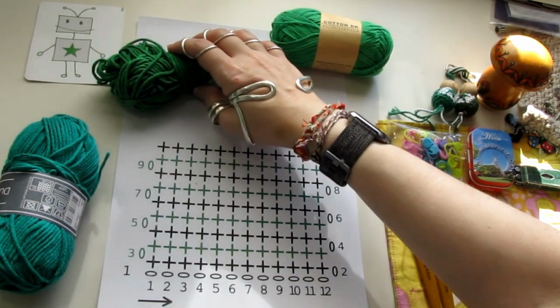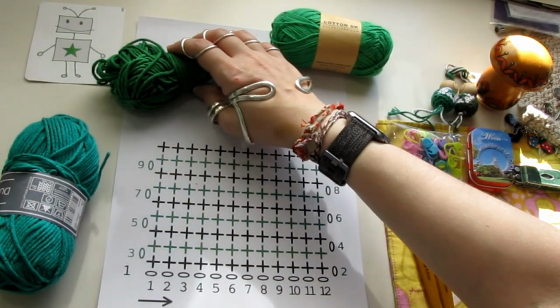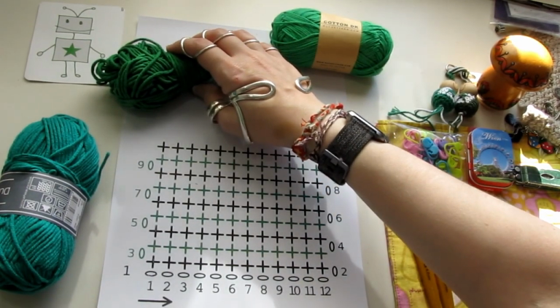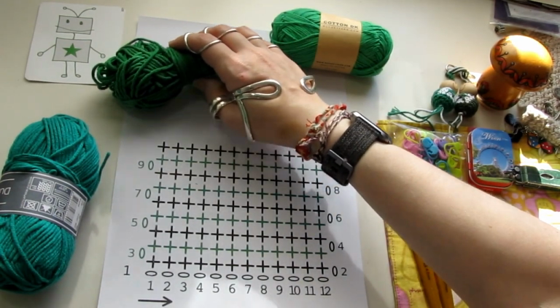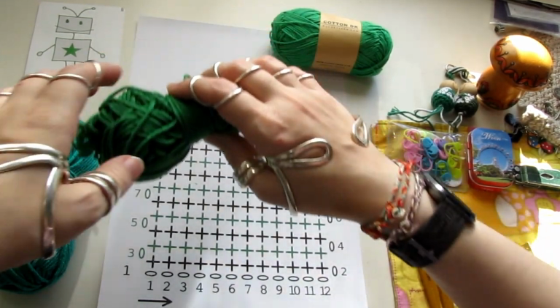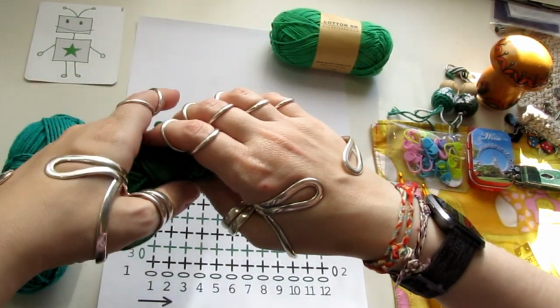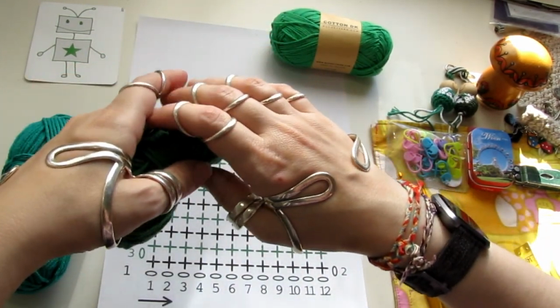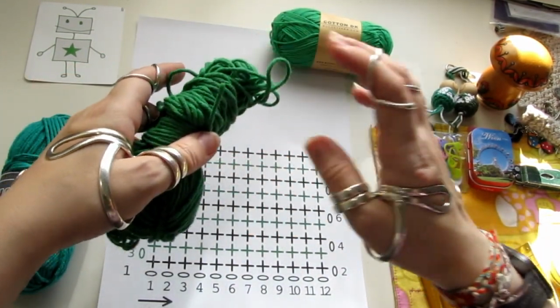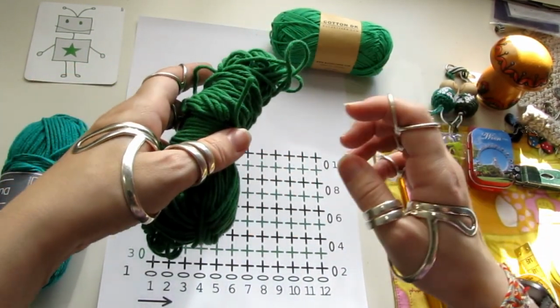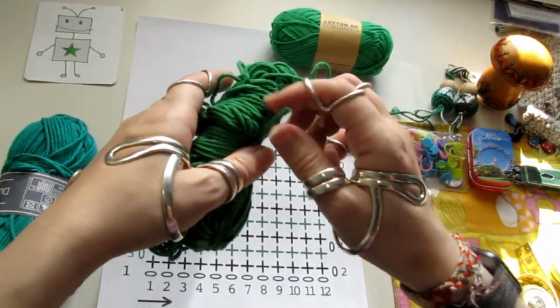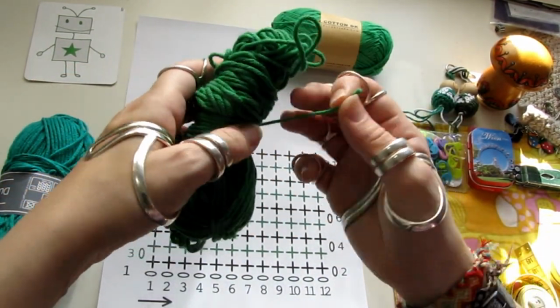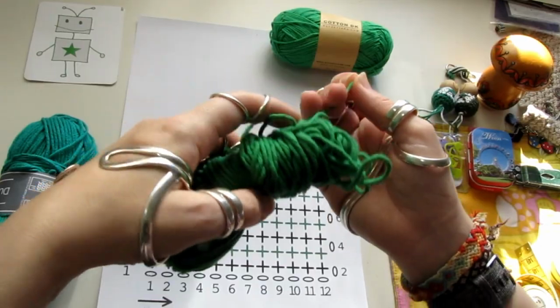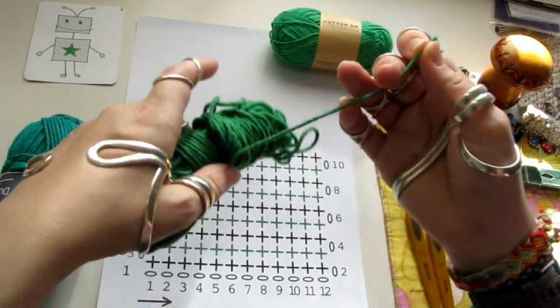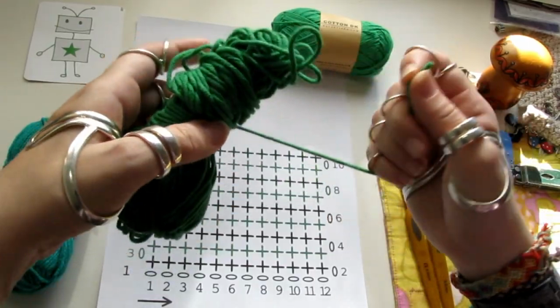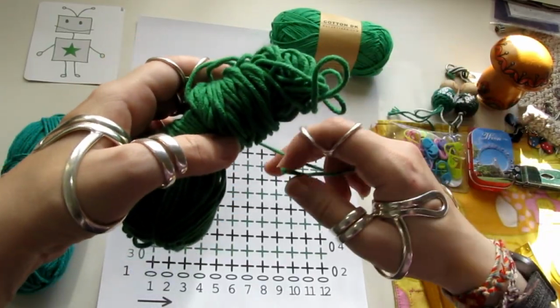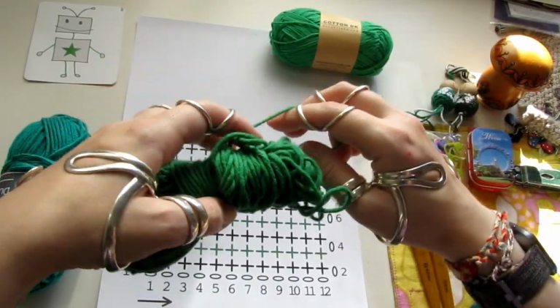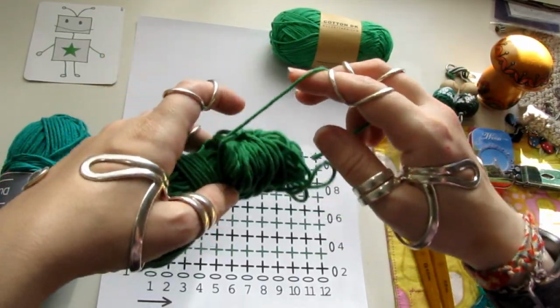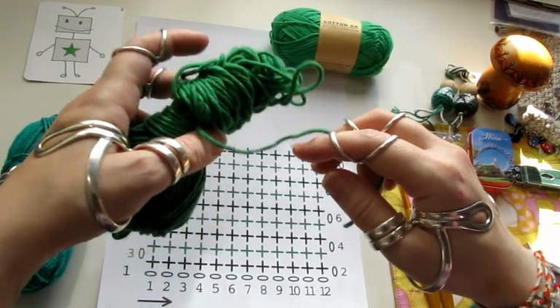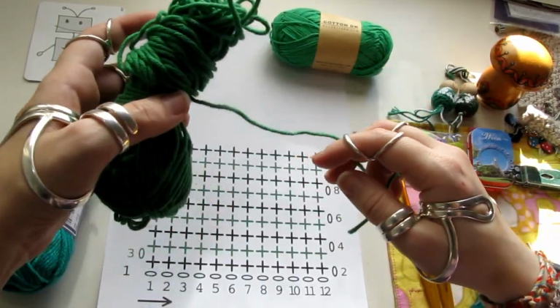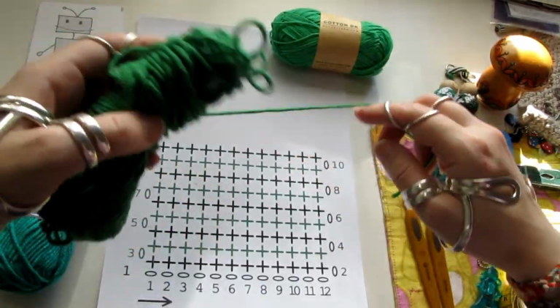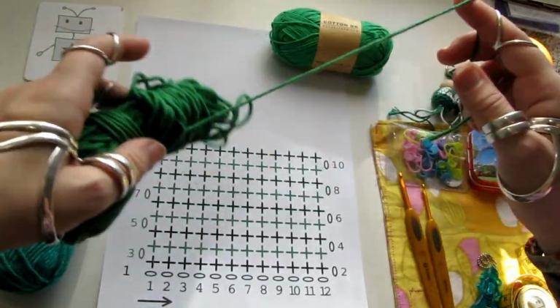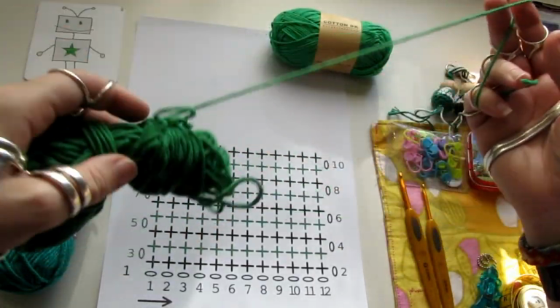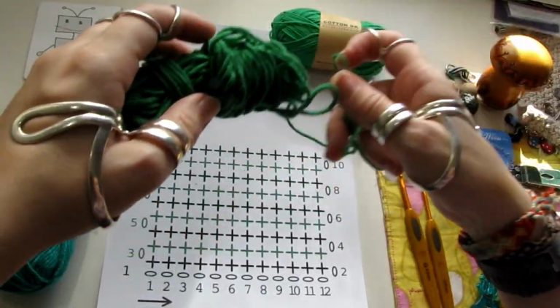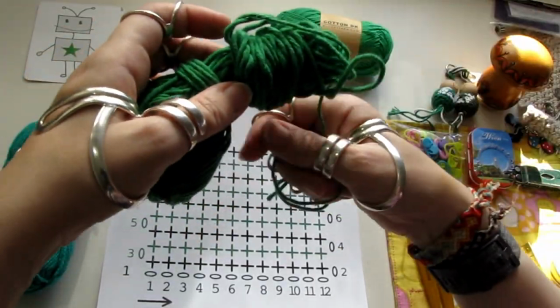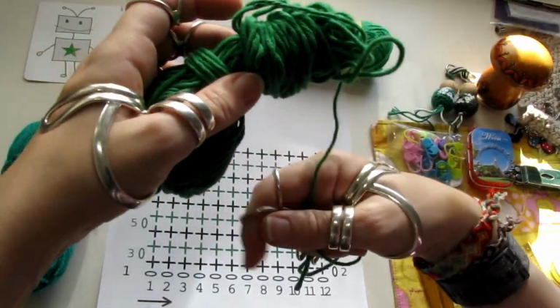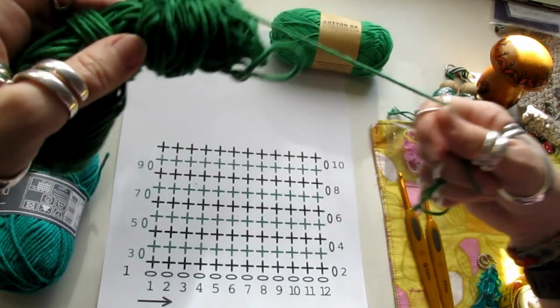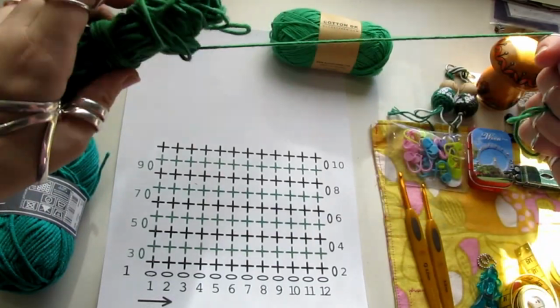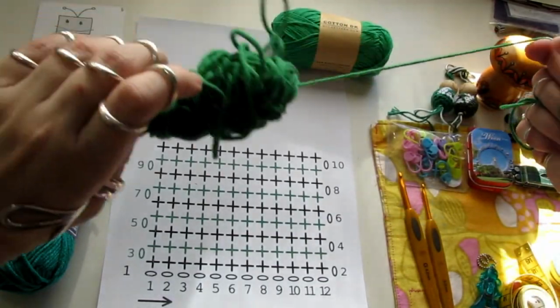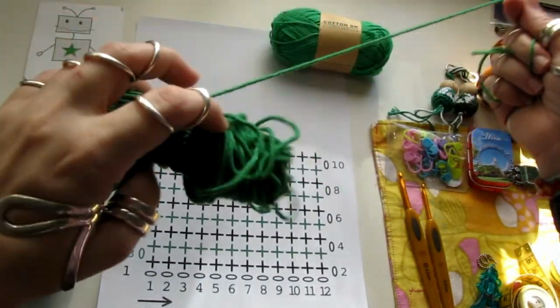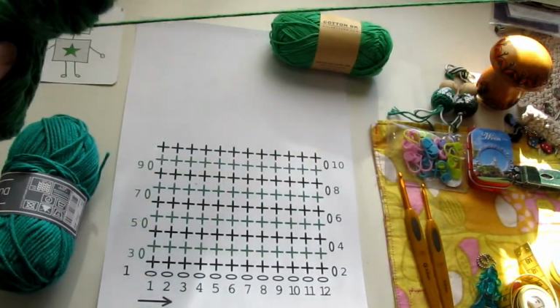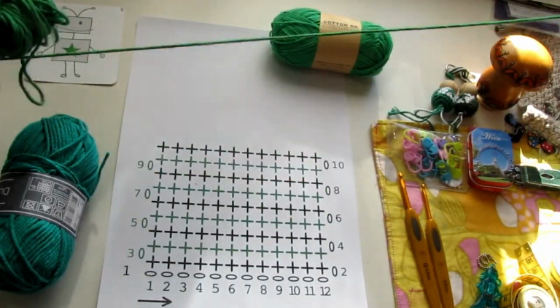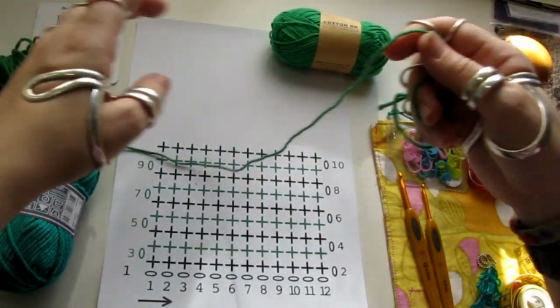First, I'll show you how to use three layers to do this one, and five layers for the bigger one.